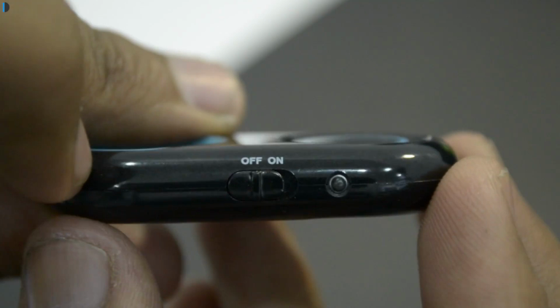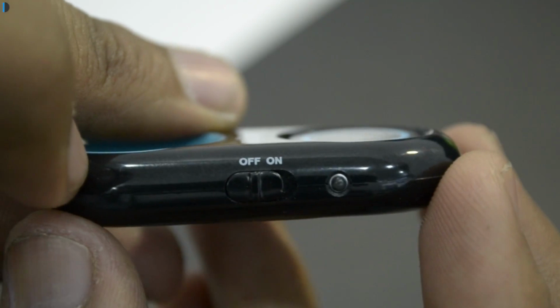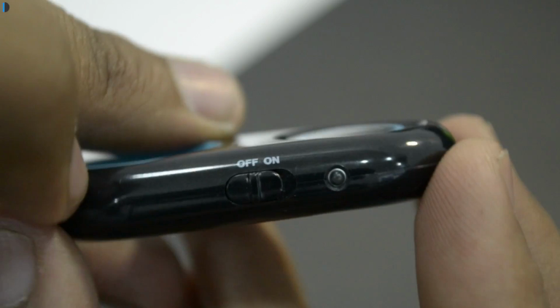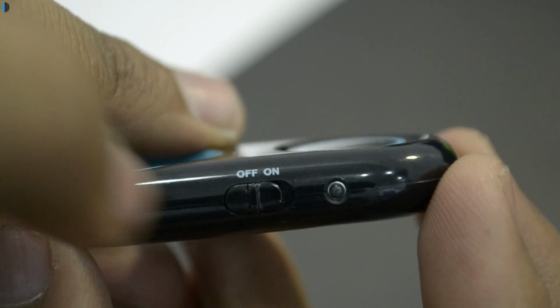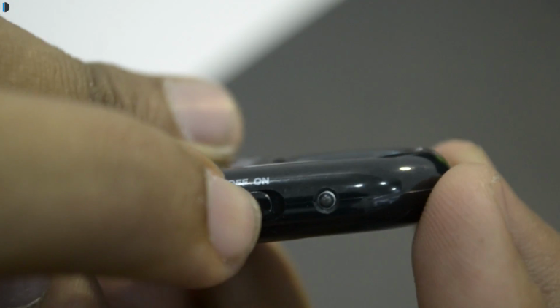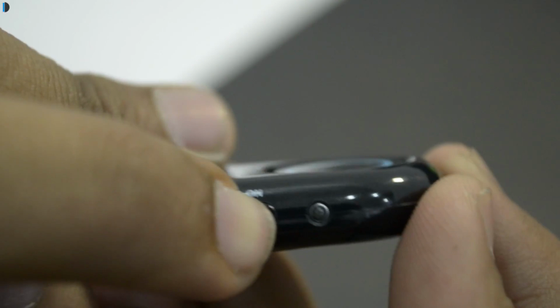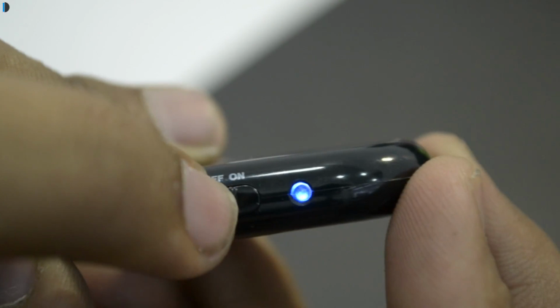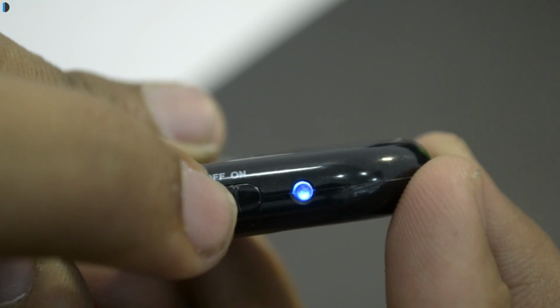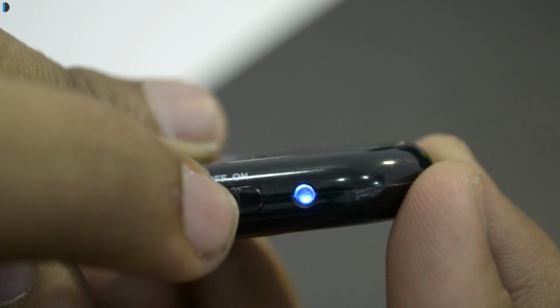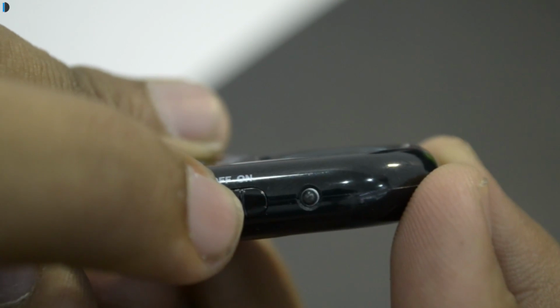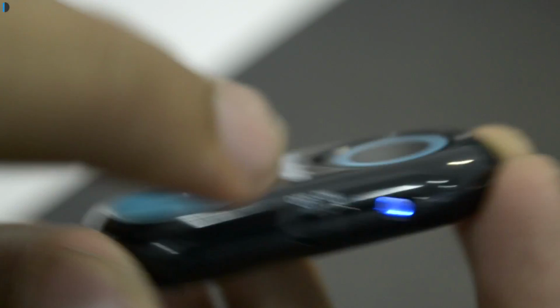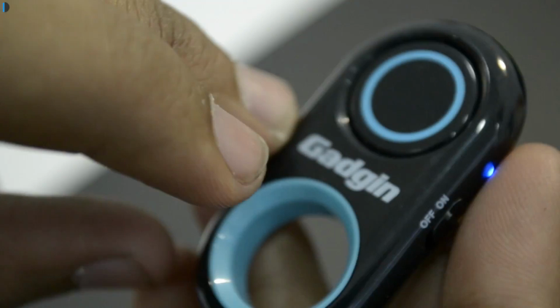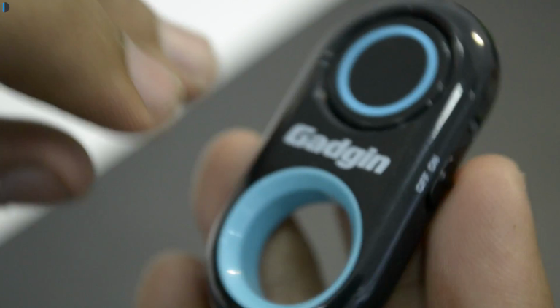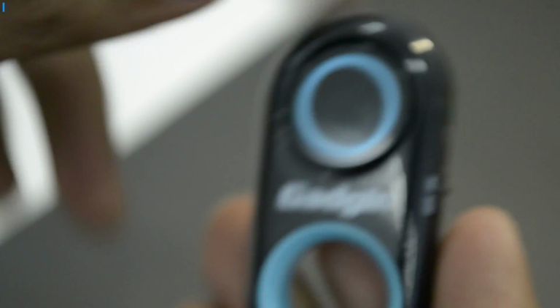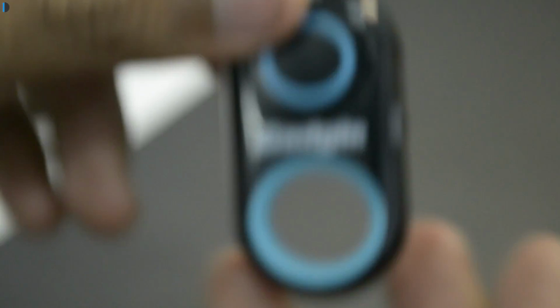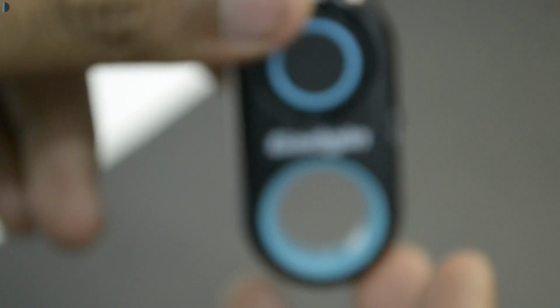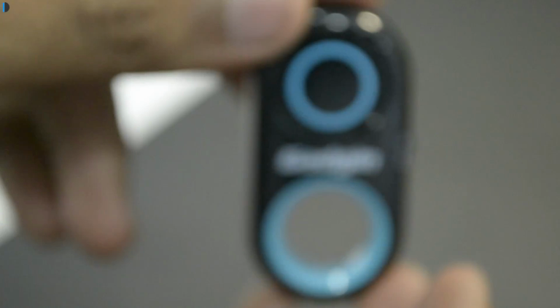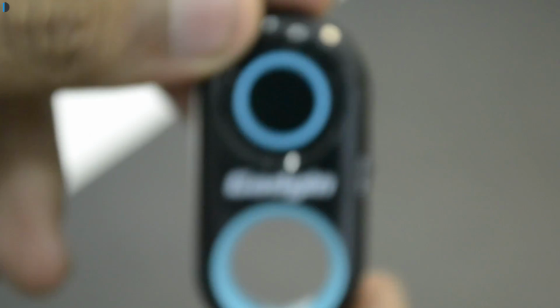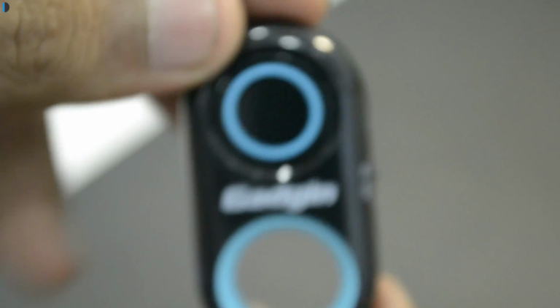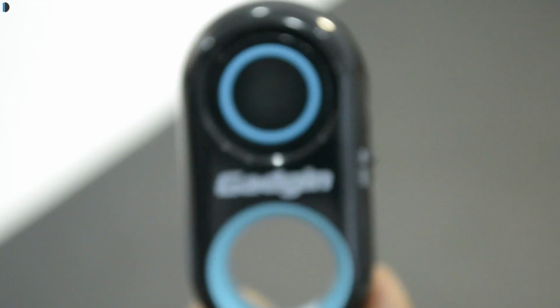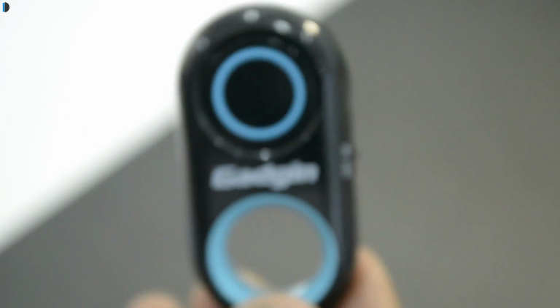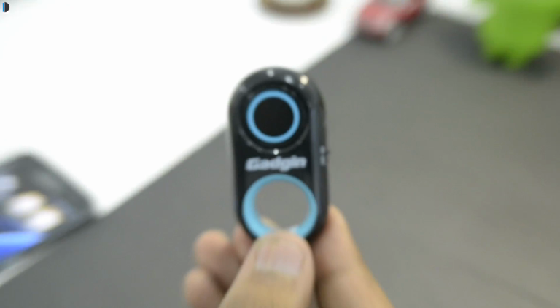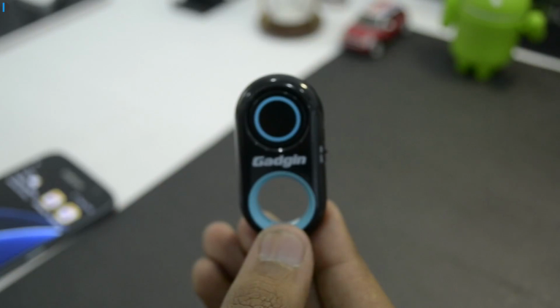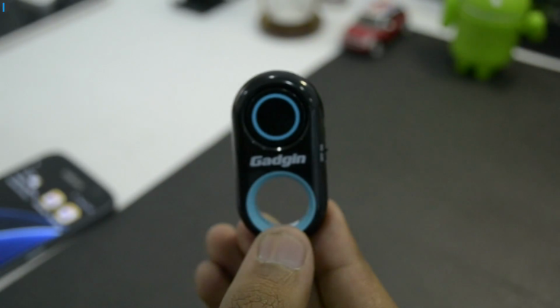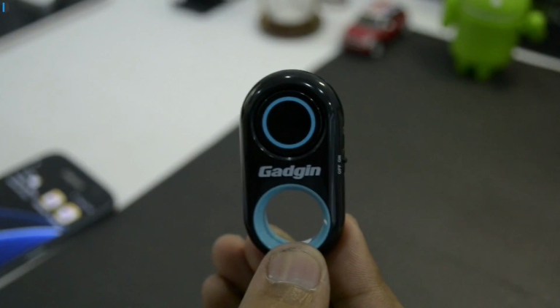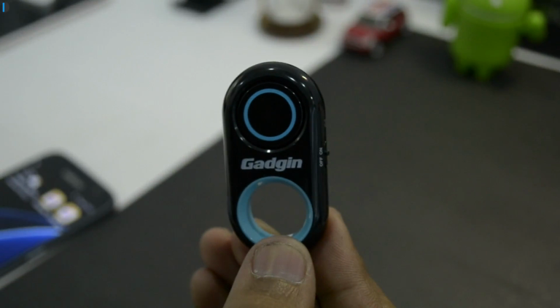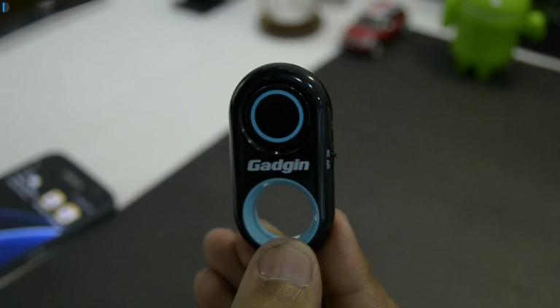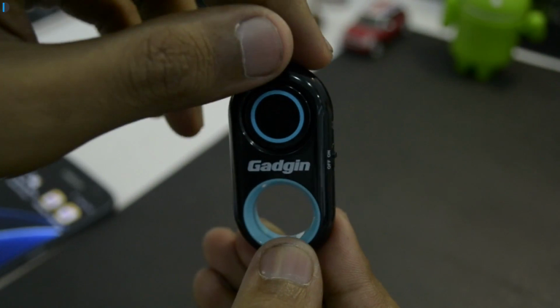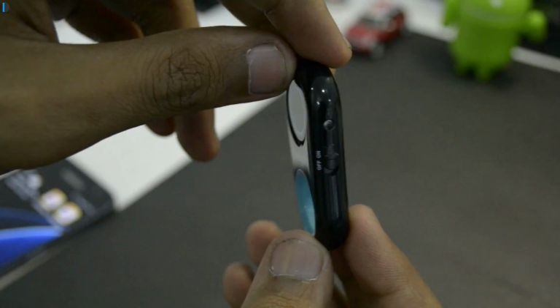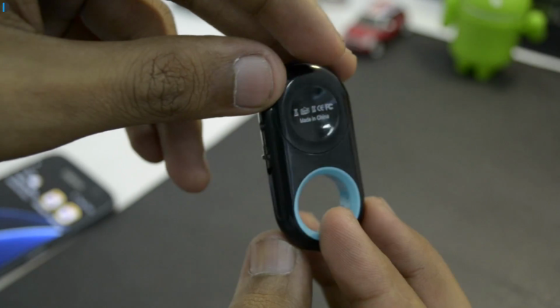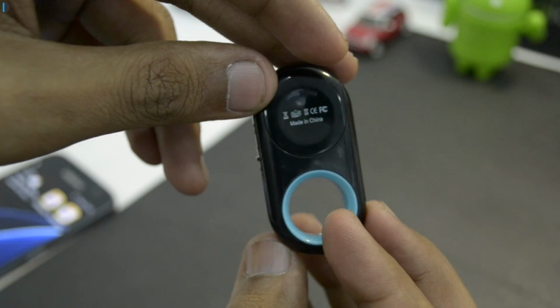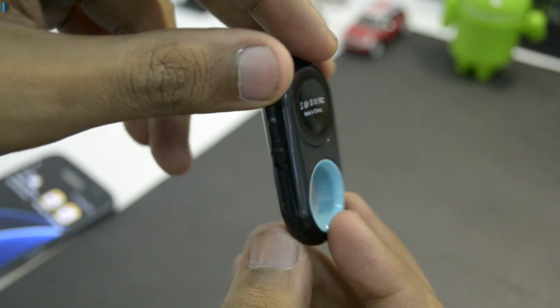In terms of design it's very simplistic. There is an on-off switch and an LED indicator which tells you whether it is connected or pairing. You can pick it up from Amazon and I'm leaving buy links in the description section below.